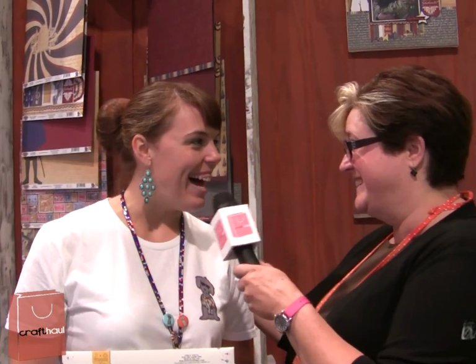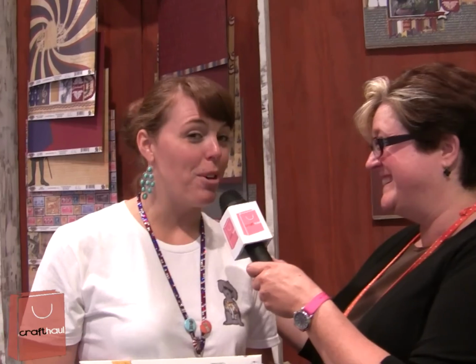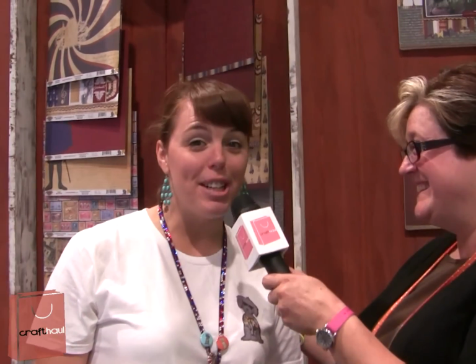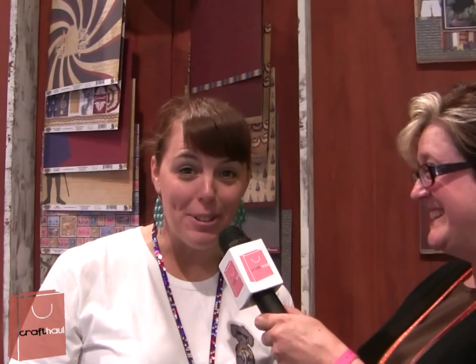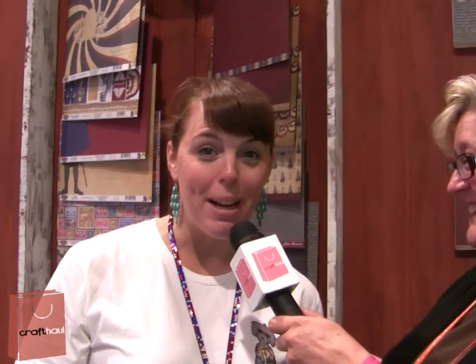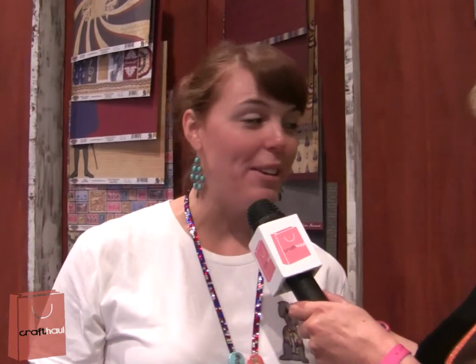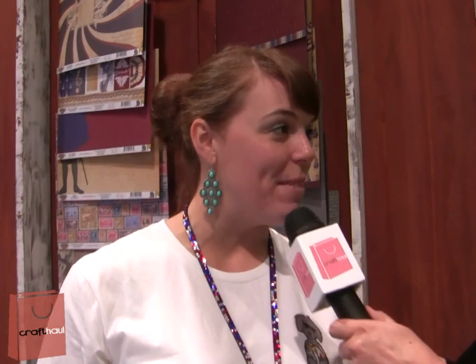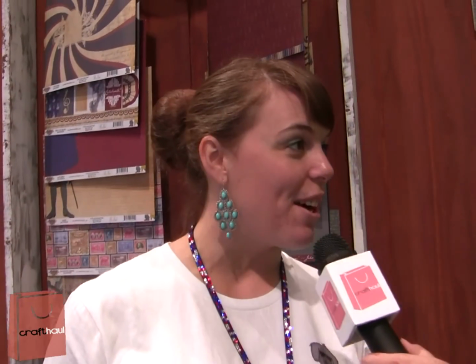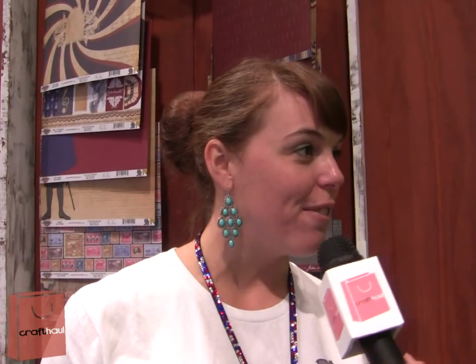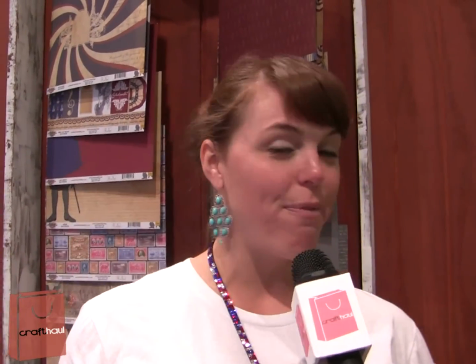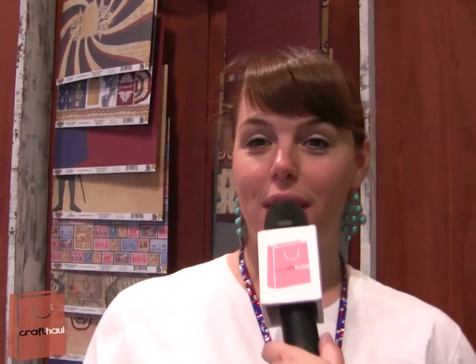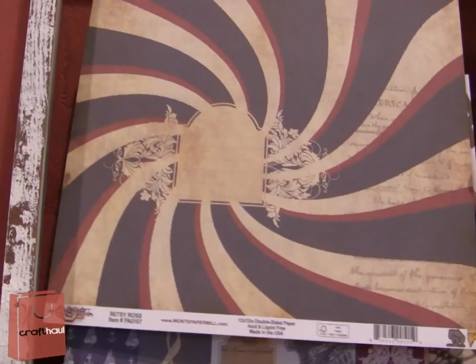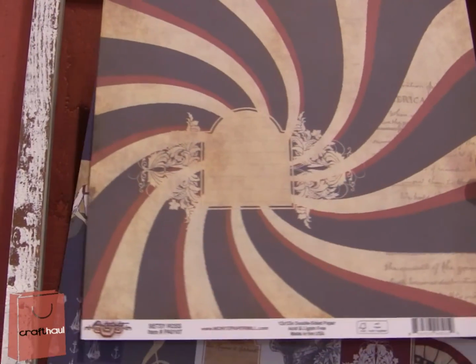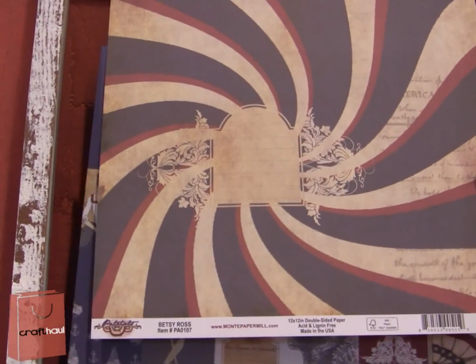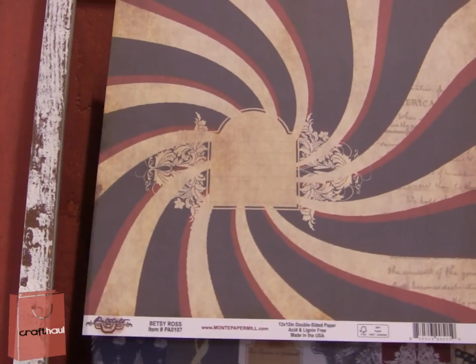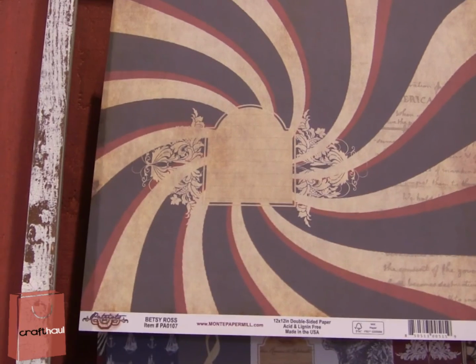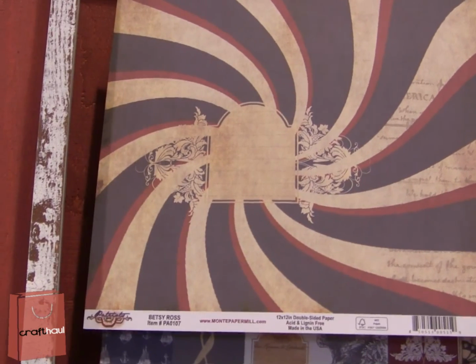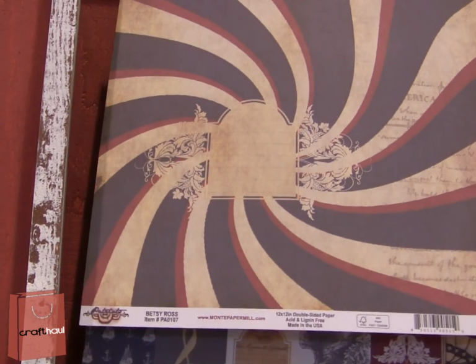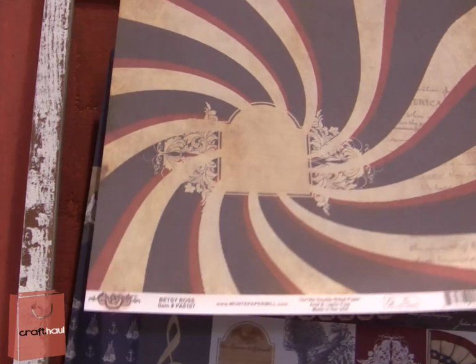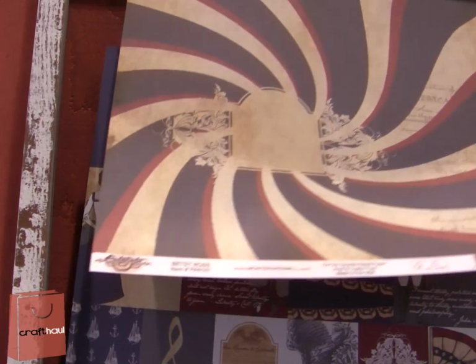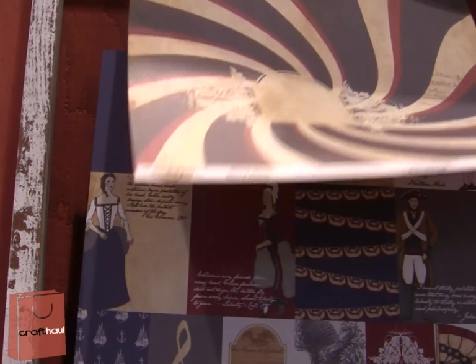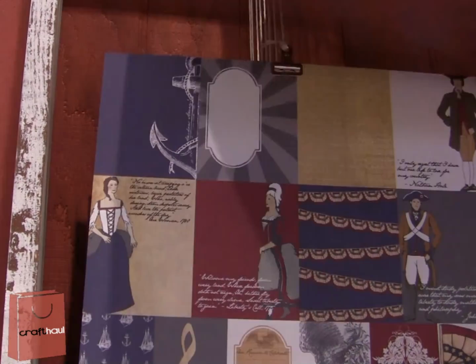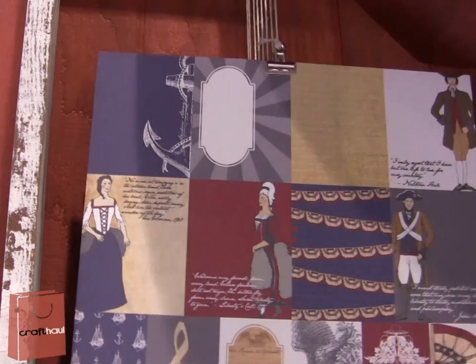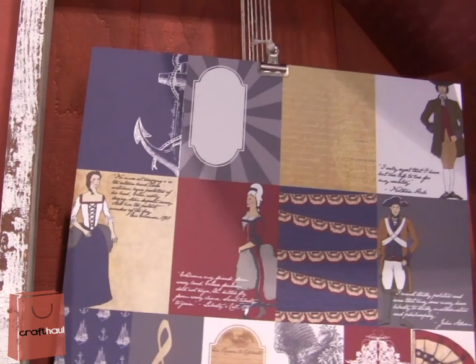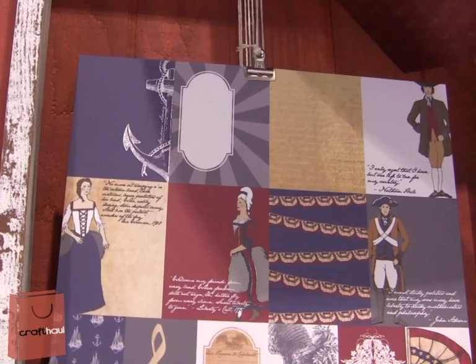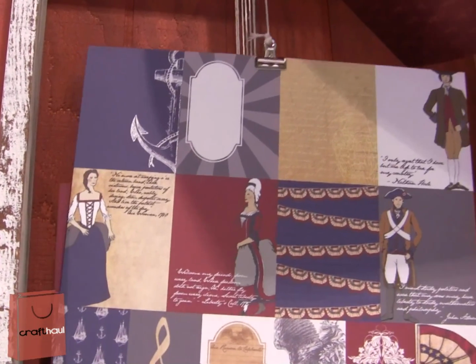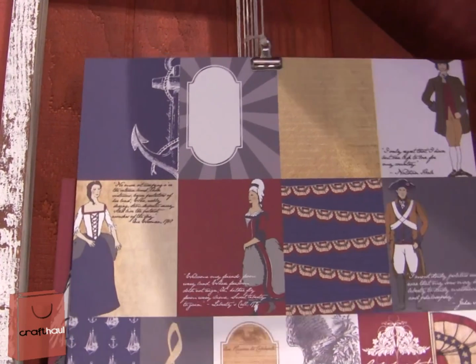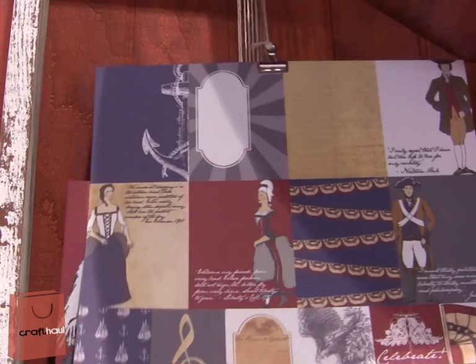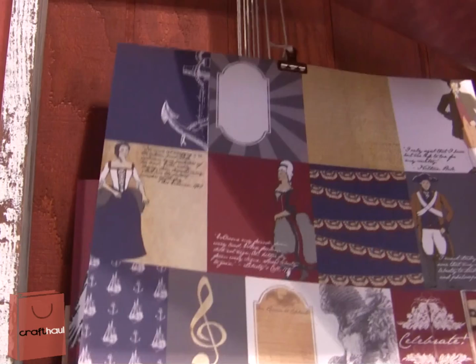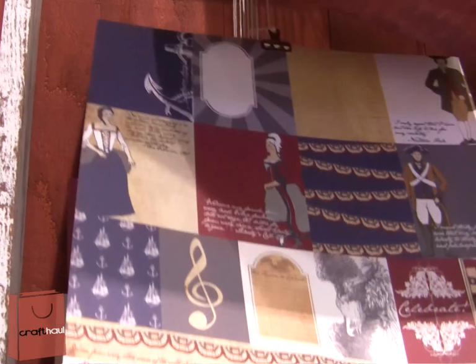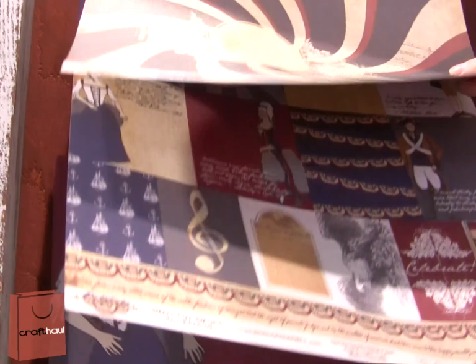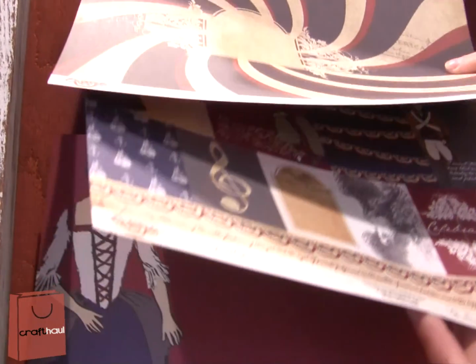Well, we're brand new. This is our first — three collections have launched here at the Create & Connect Show. This is the Patriots collection. It's been our most popular. People are drawn to our booth because of this collection.